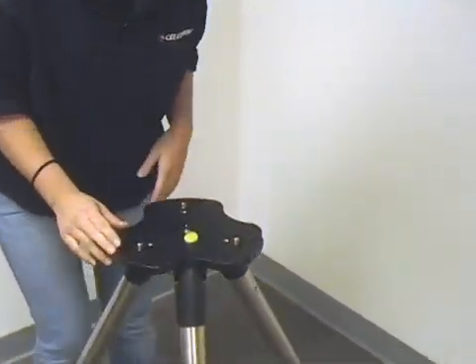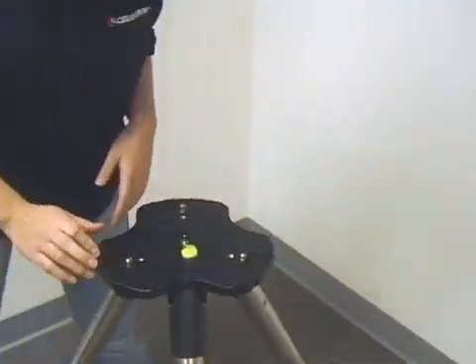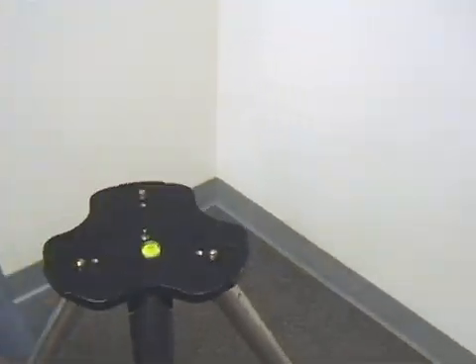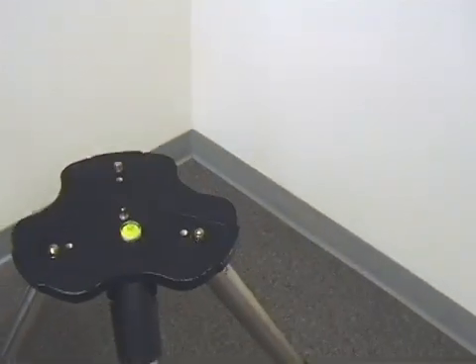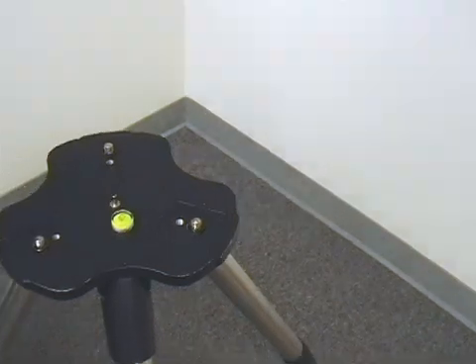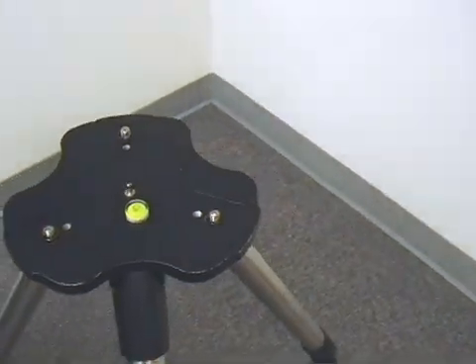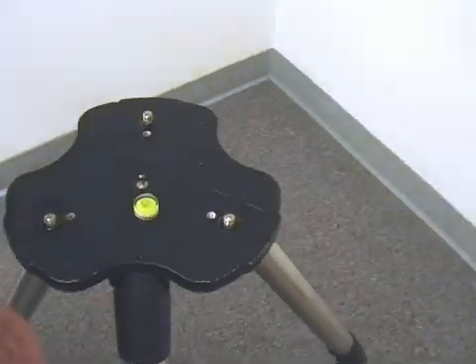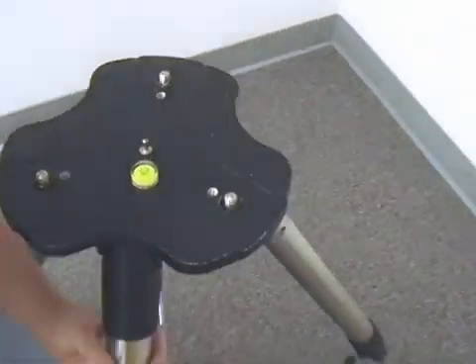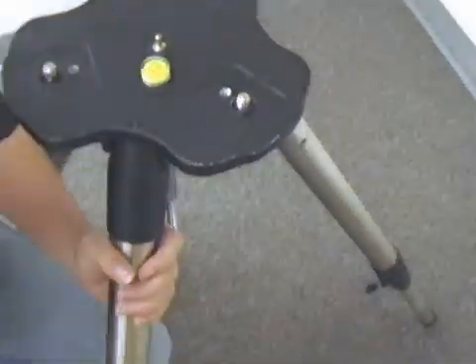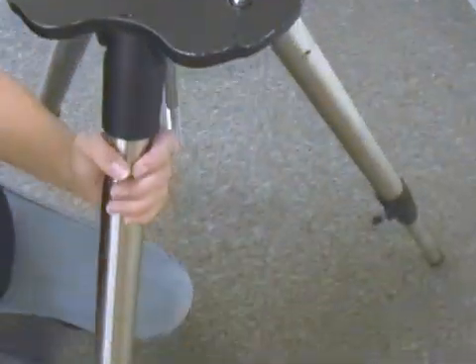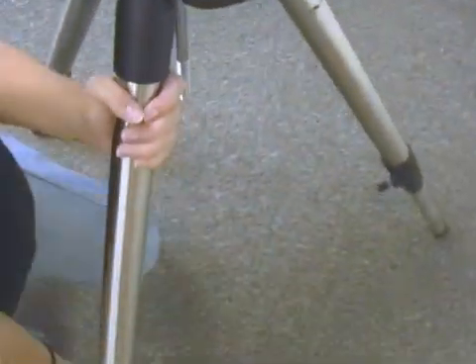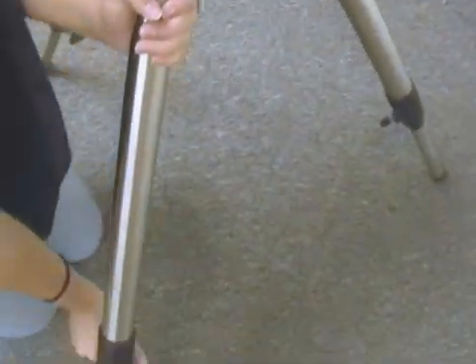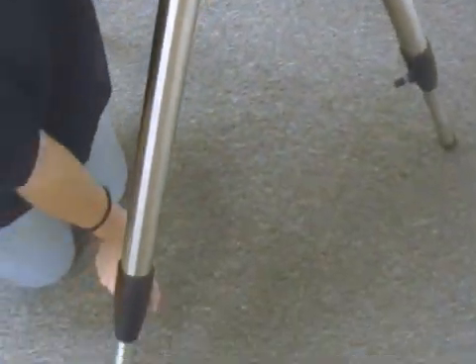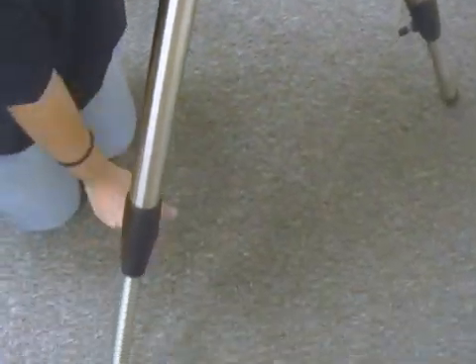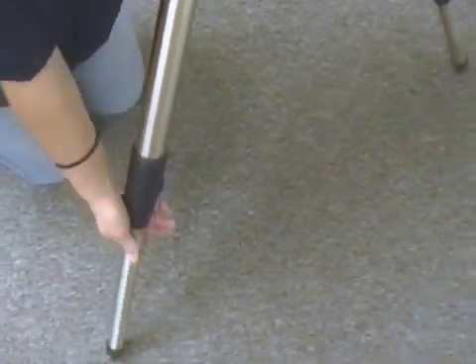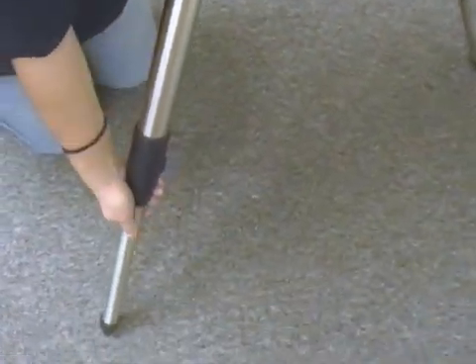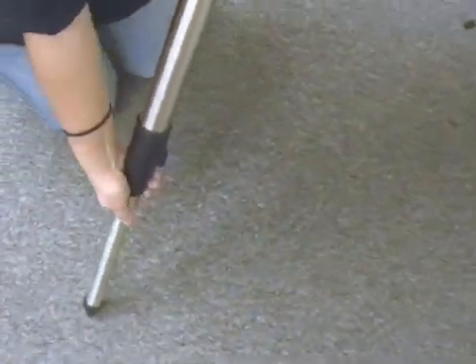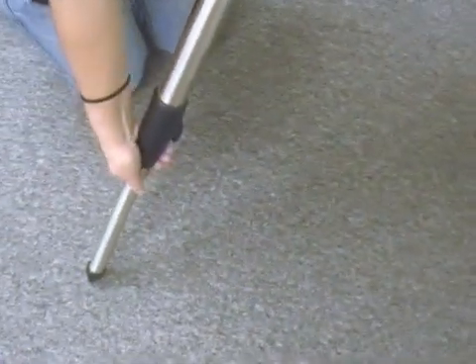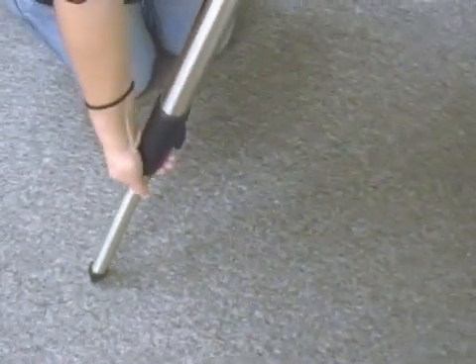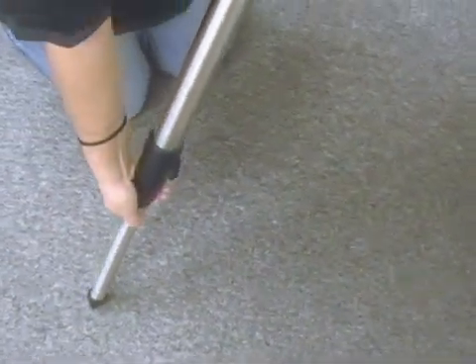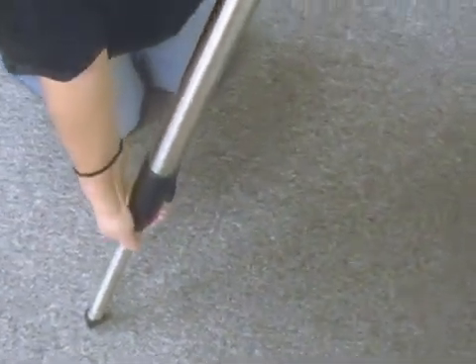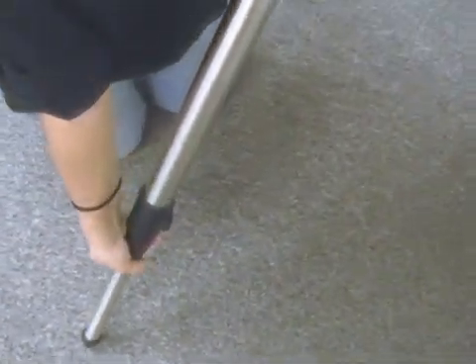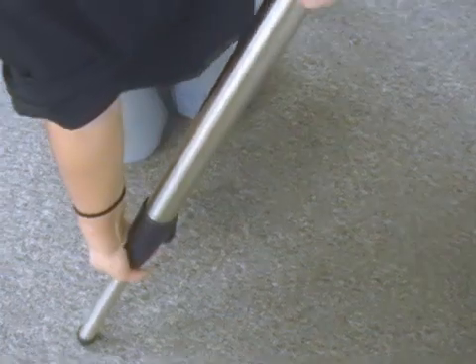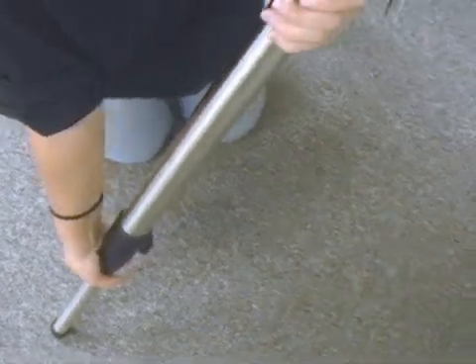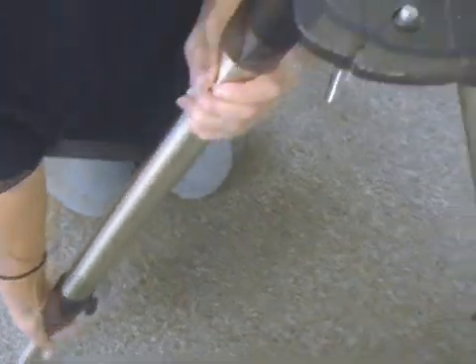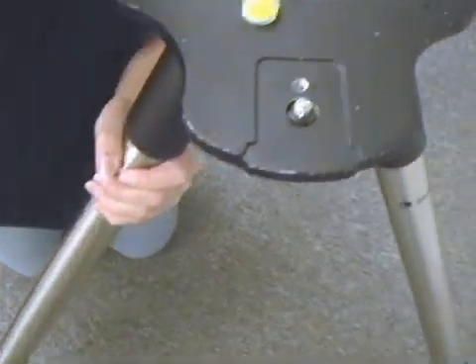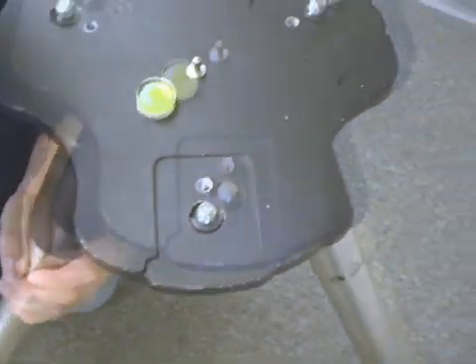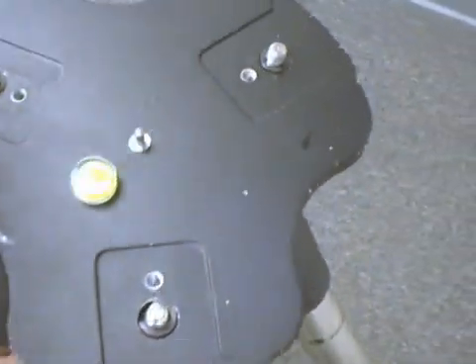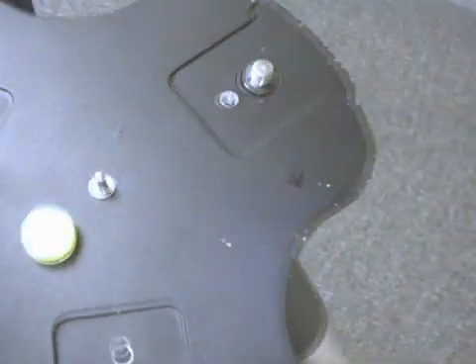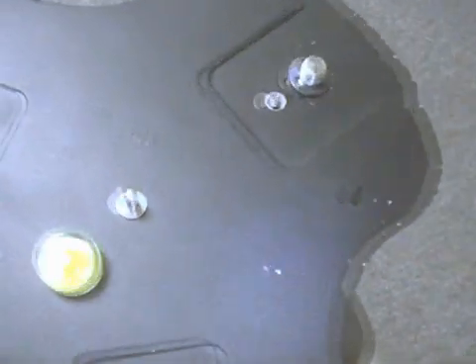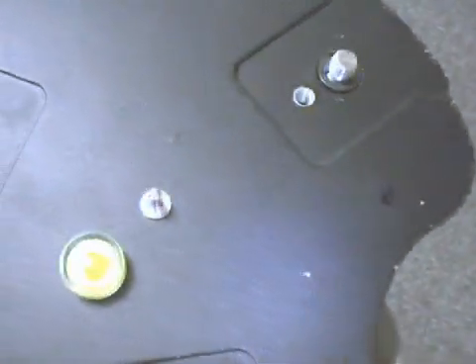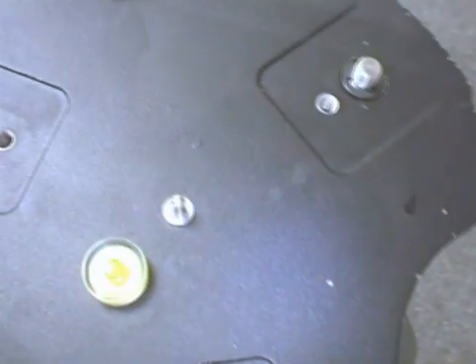Then we're going to take our bubble level and make sure that our tripod is level — which in this case it is not. So I'm going to adjust the legs a little bit. It goes a long way. We want to just get the bubble generally inside the black circle.